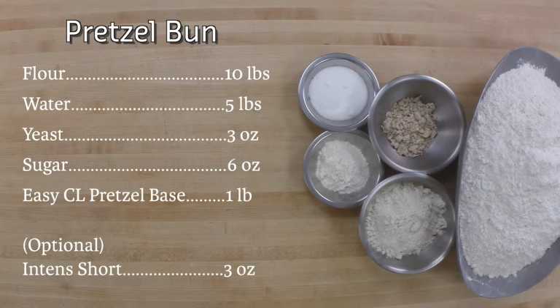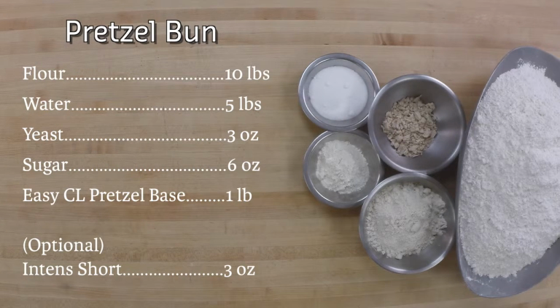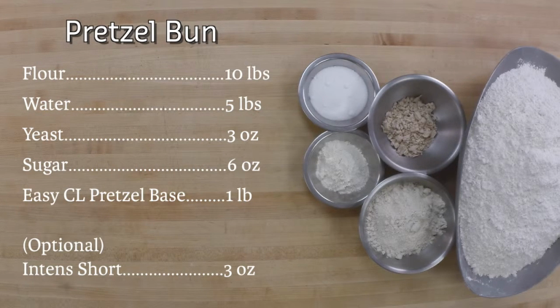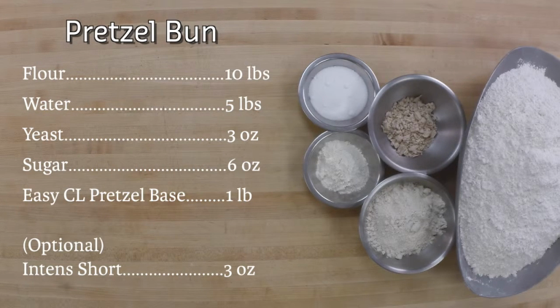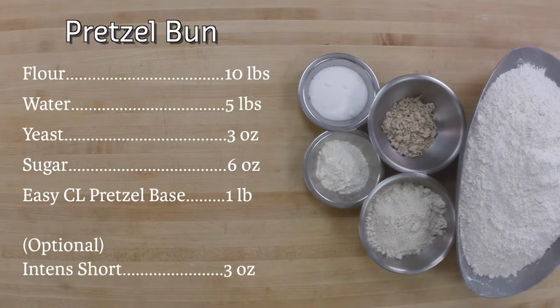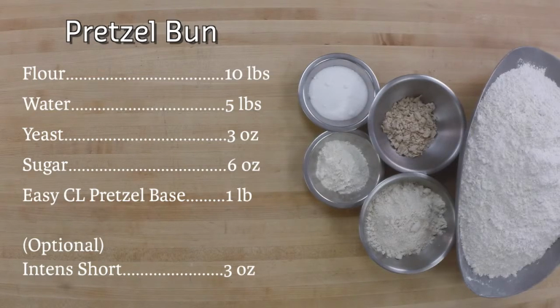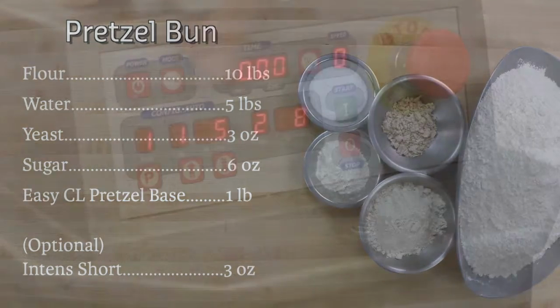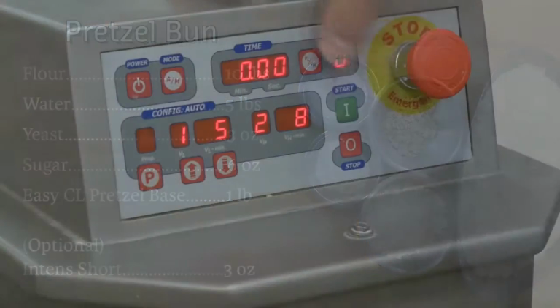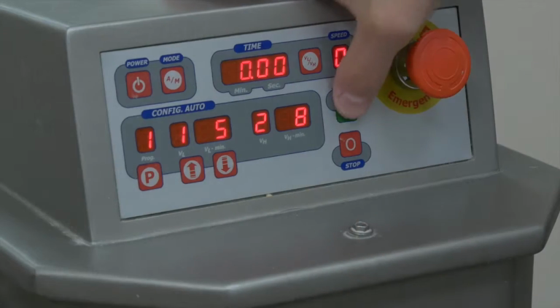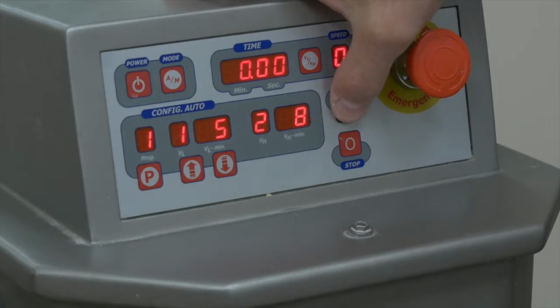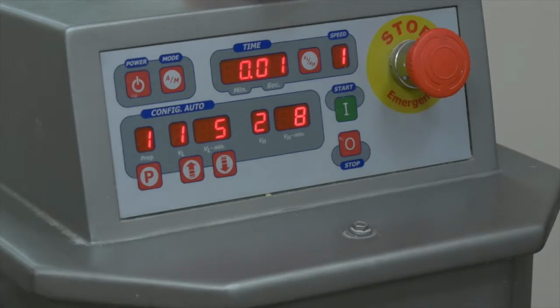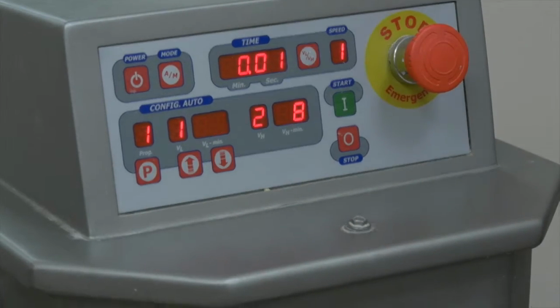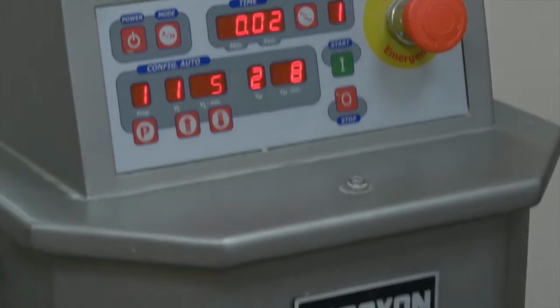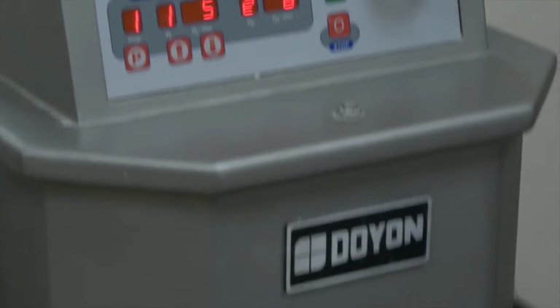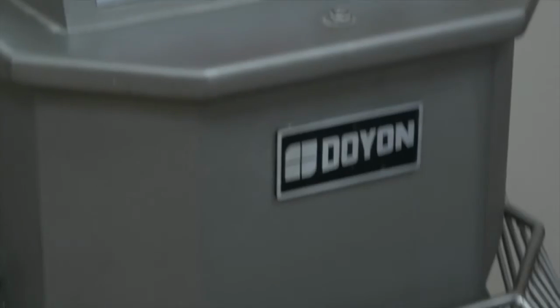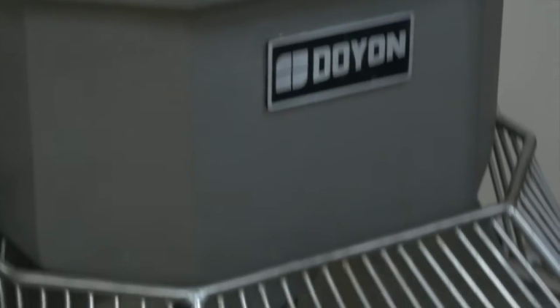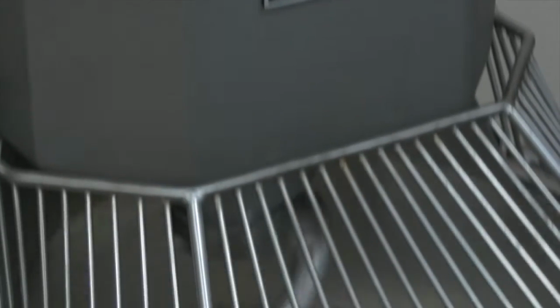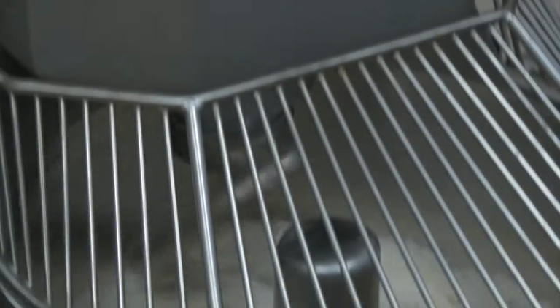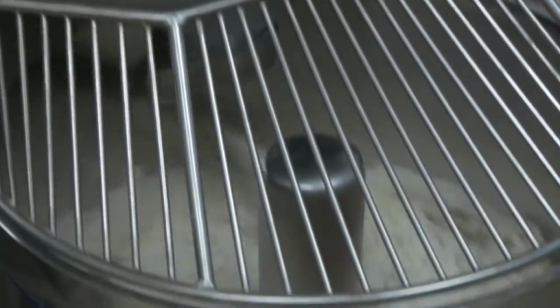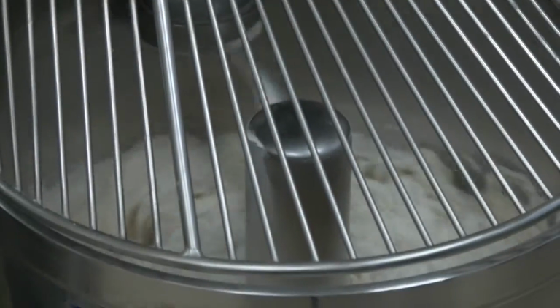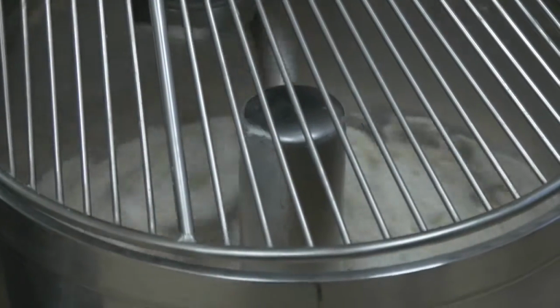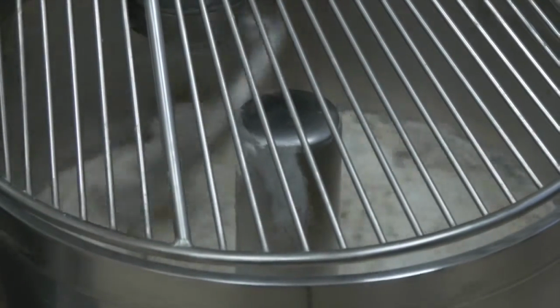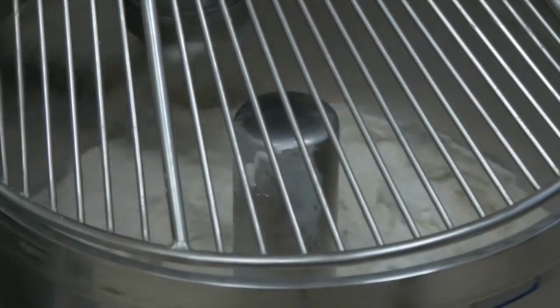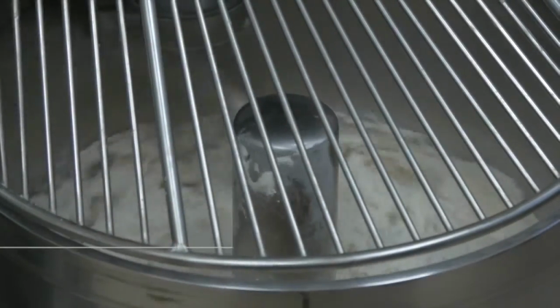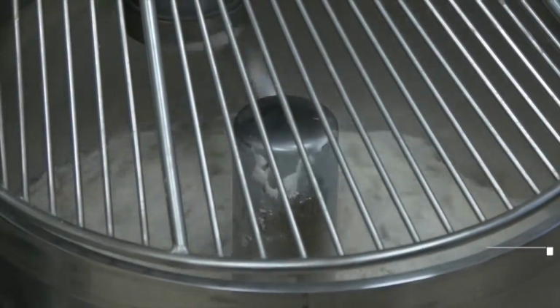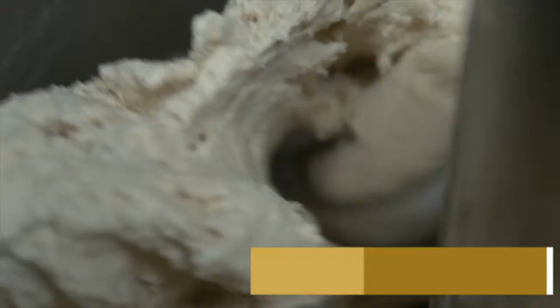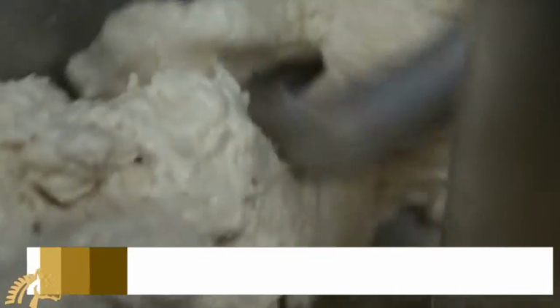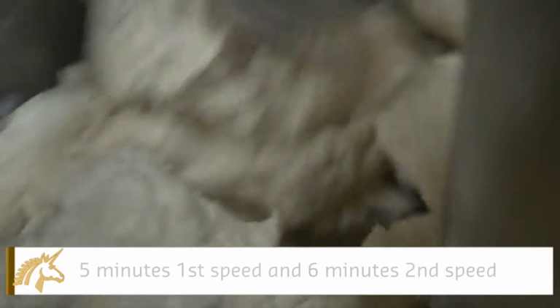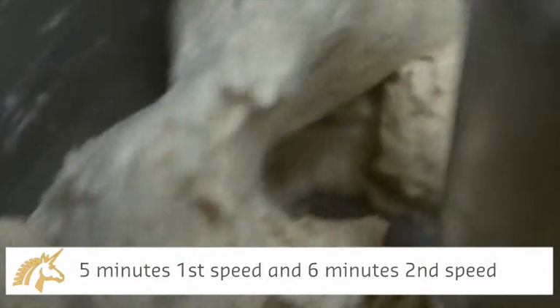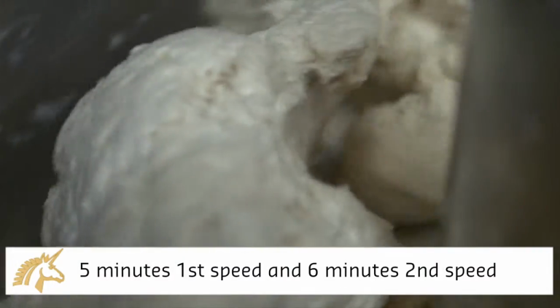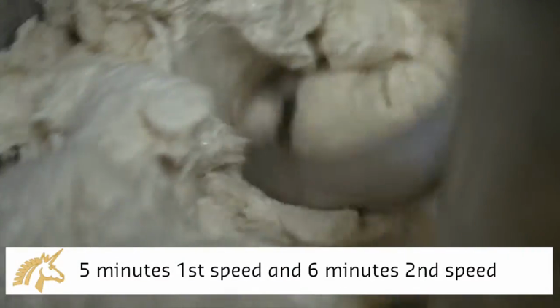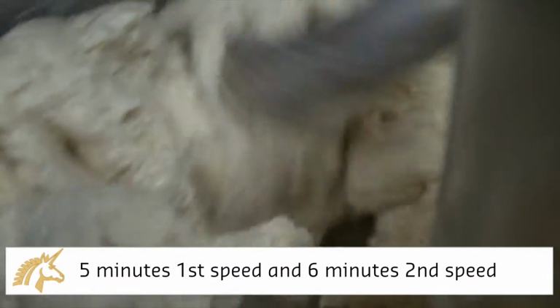Once you have scaled all your ingredients according to the recipe on your screen, we'll begin by mixing flour, water, sugar, yeast, EZCL Pretzel Base, and Intense Short for 5 minutes on first speed and 6 minutes on second speed.